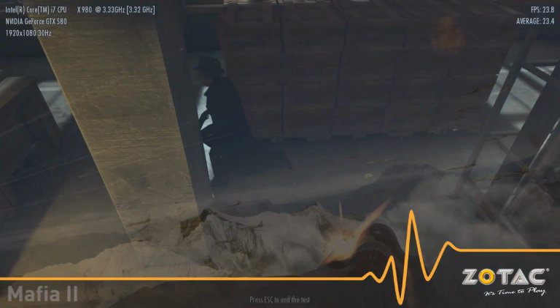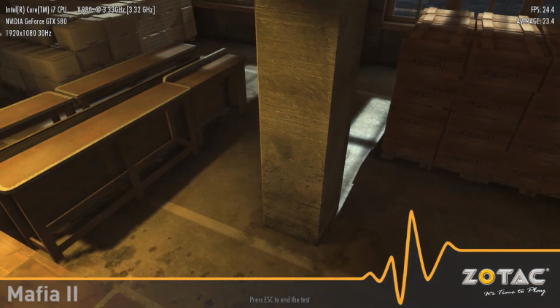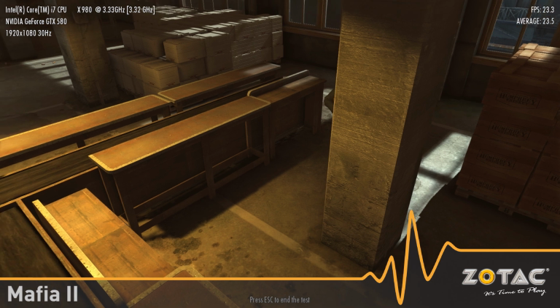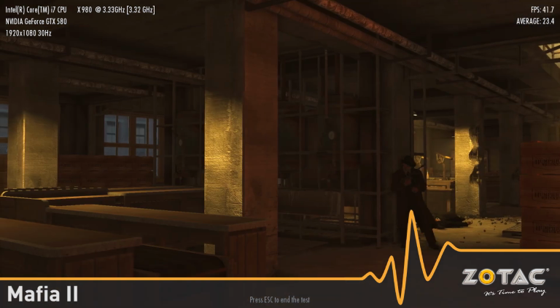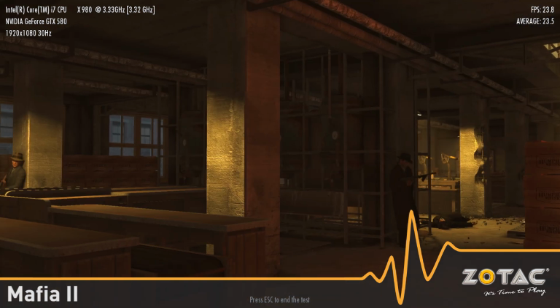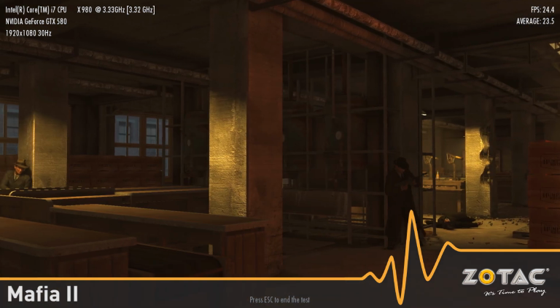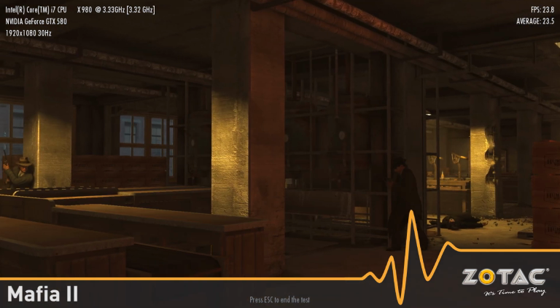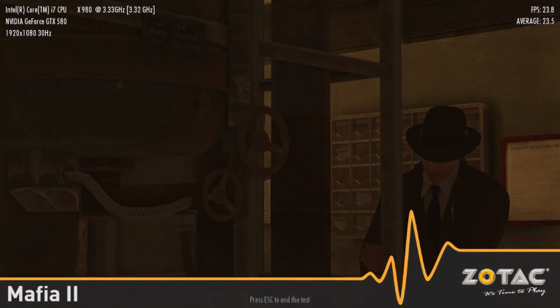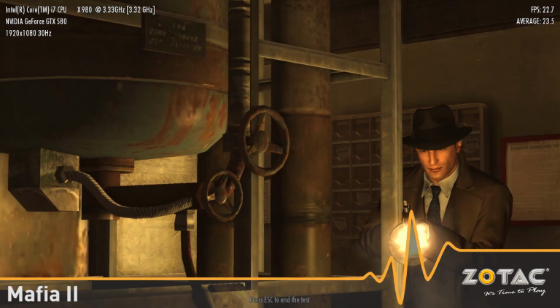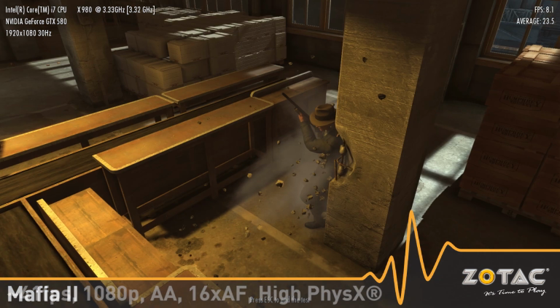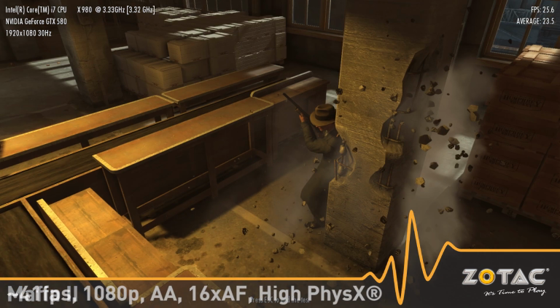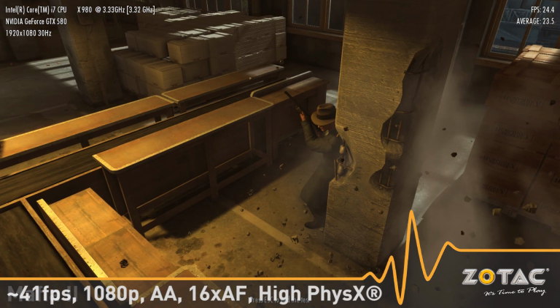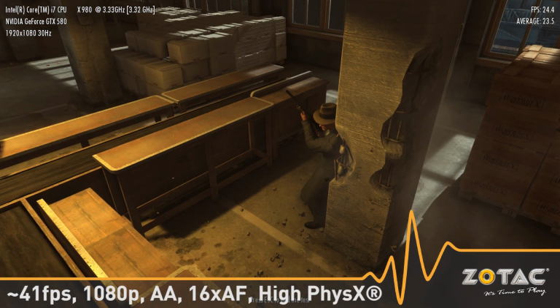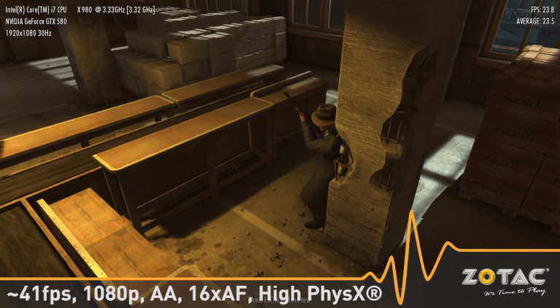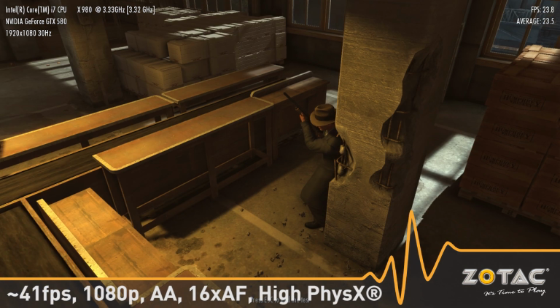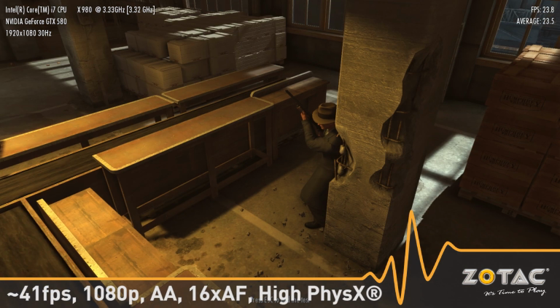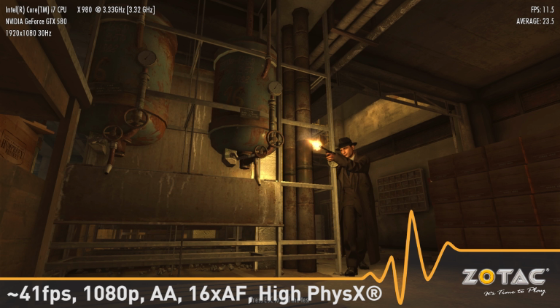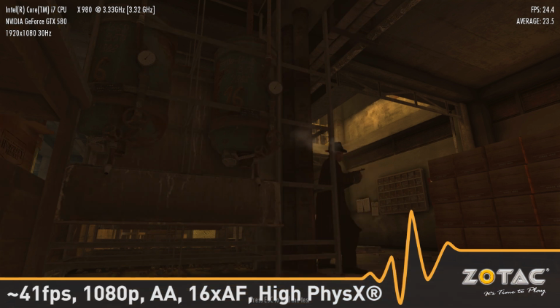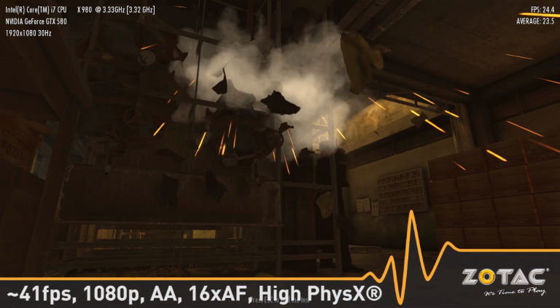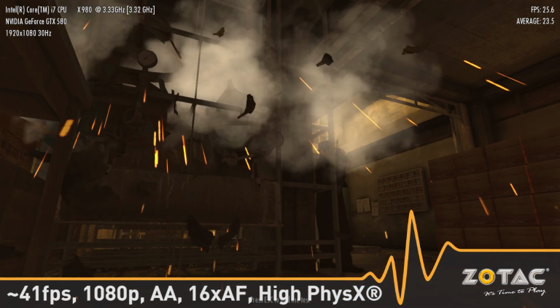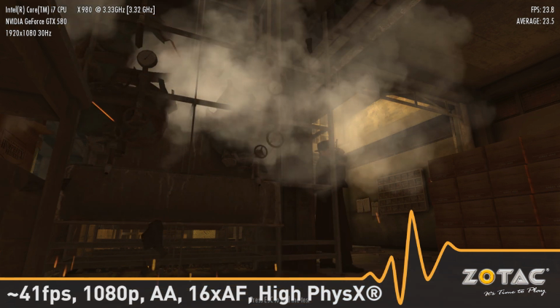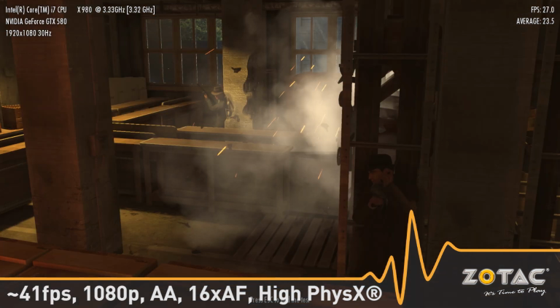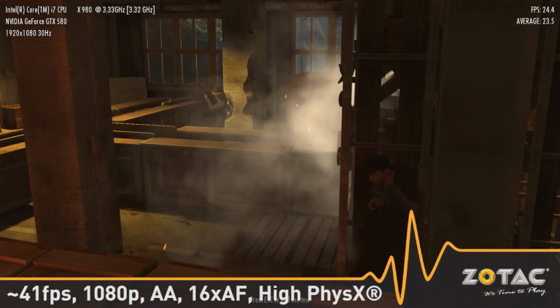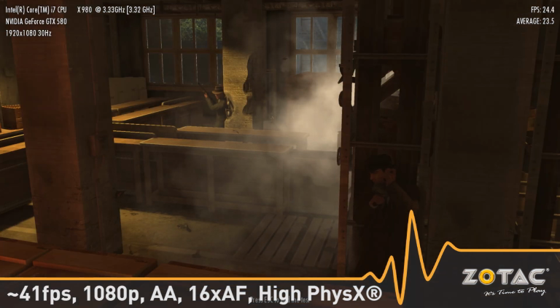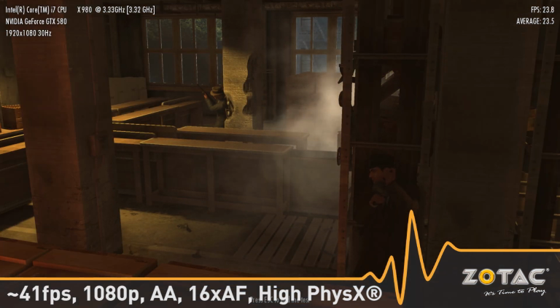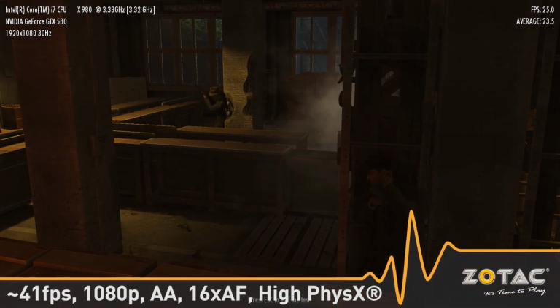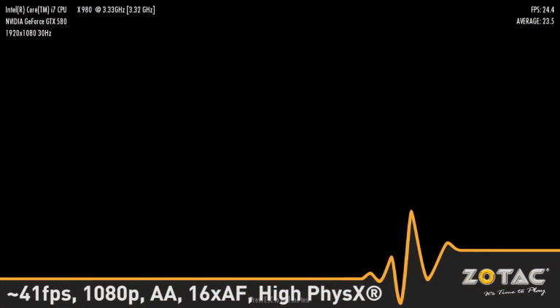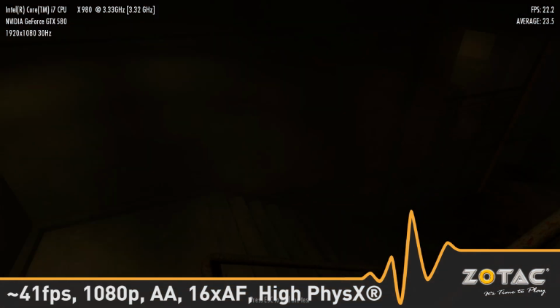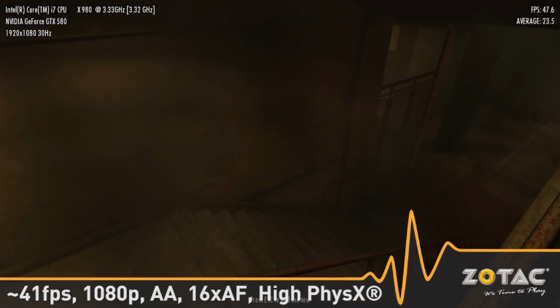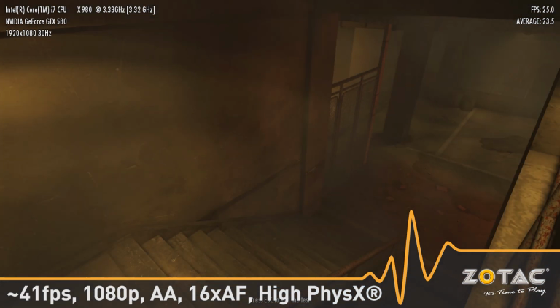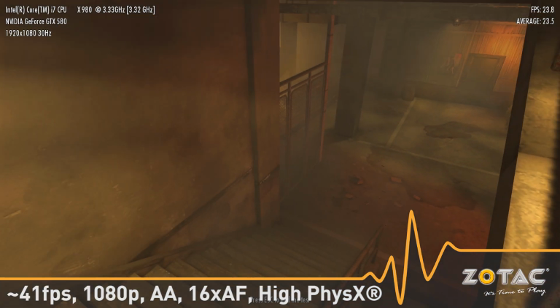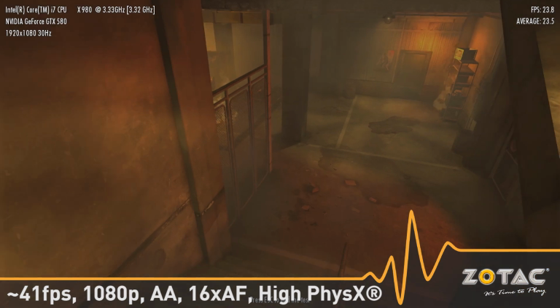Mafia 2 is a good demonstration of Nvidia physics technology. The GTX 580 gets around 41 frames per second in the built-in worst-case scenario benchmark at 1080p with AA enabled, 16x AF, and a high physics setting.